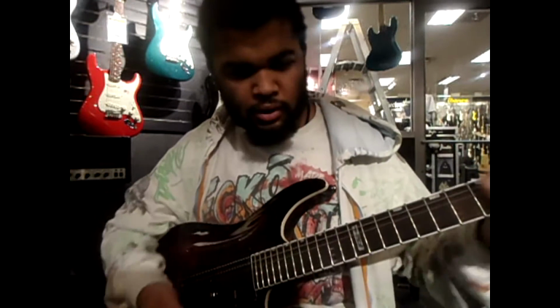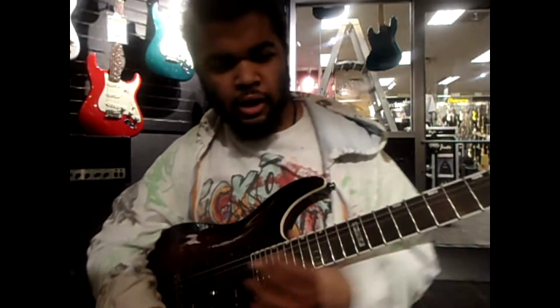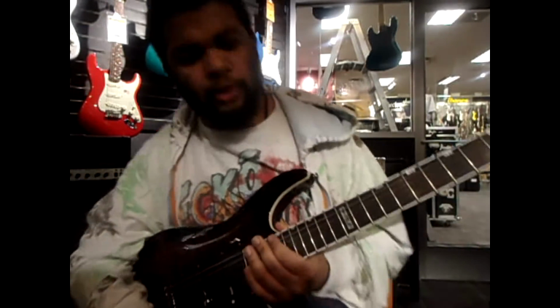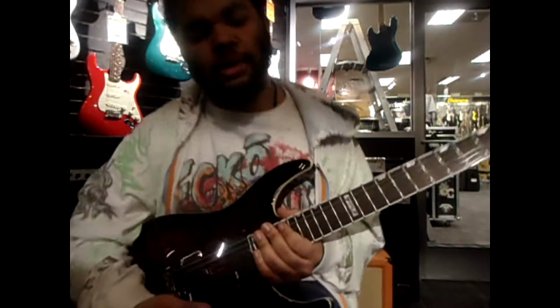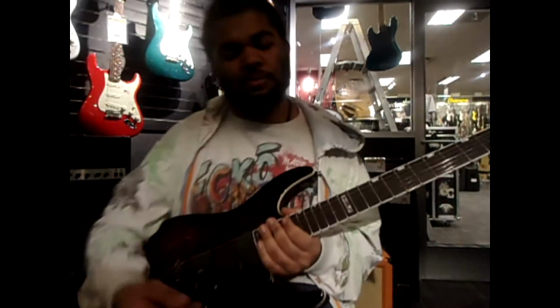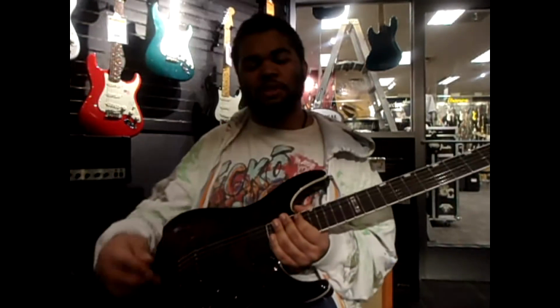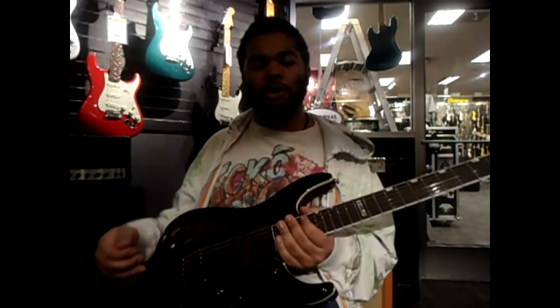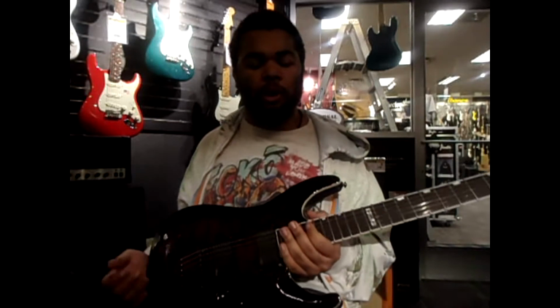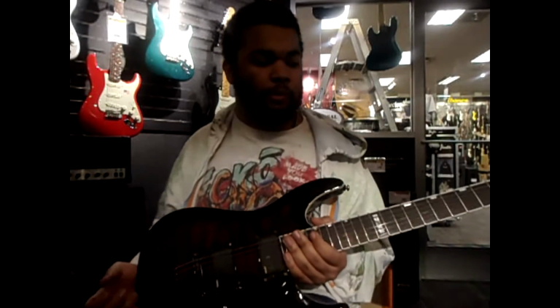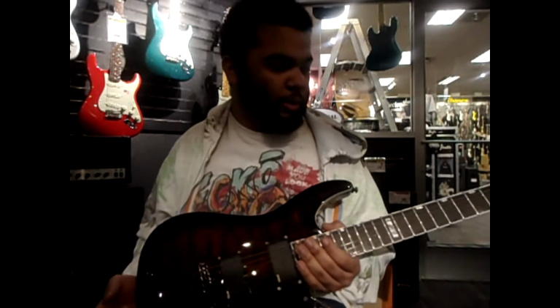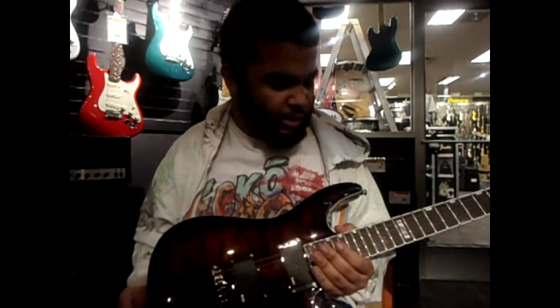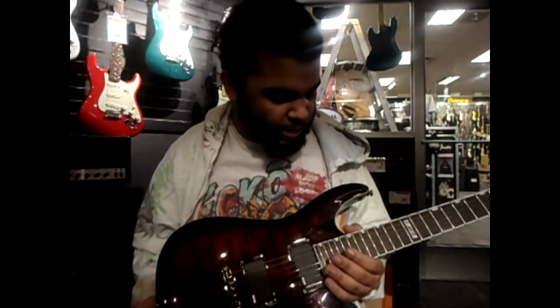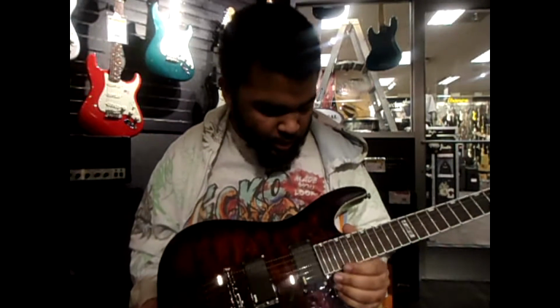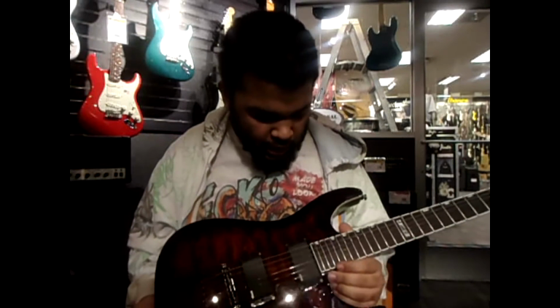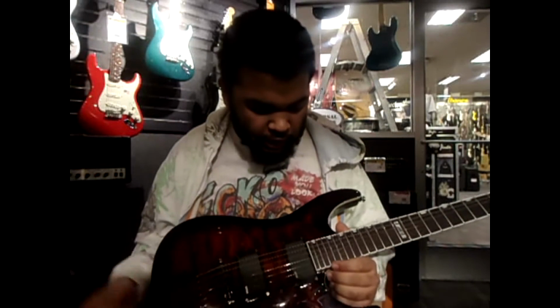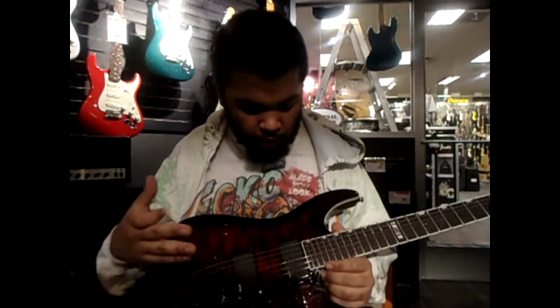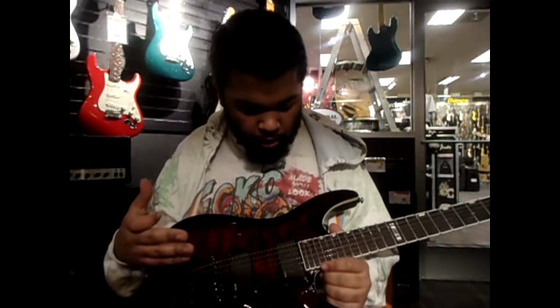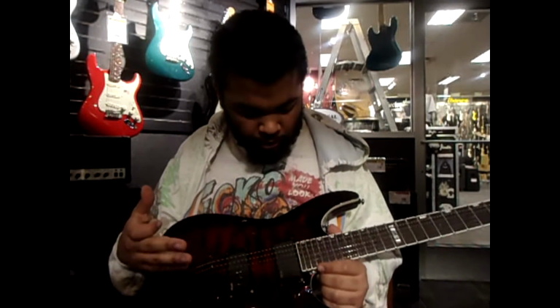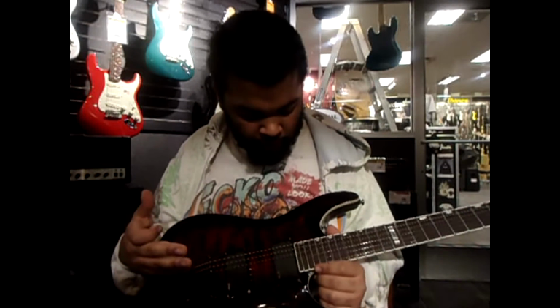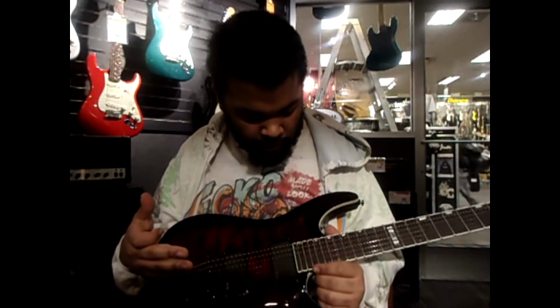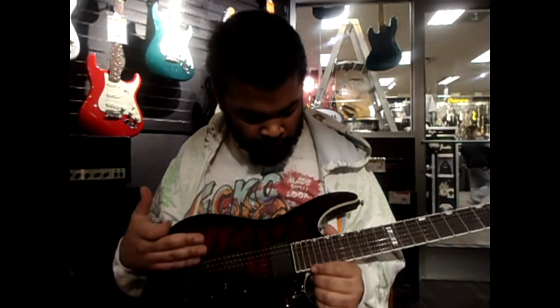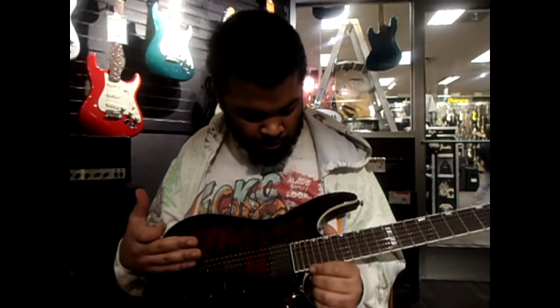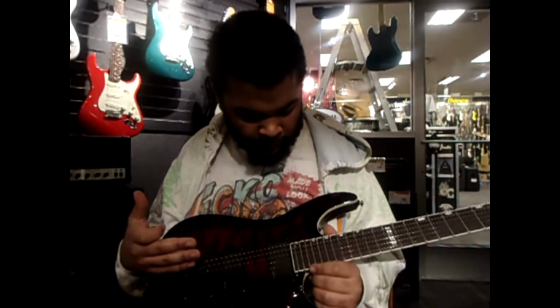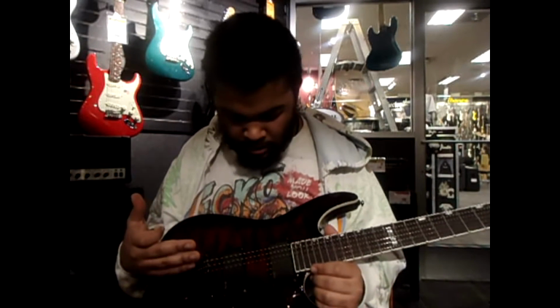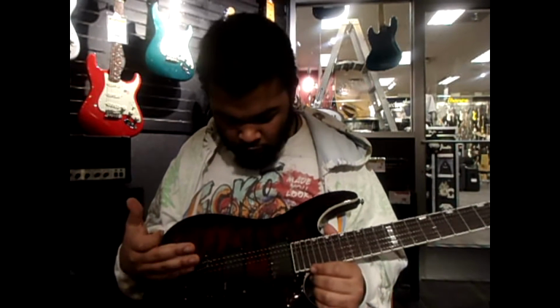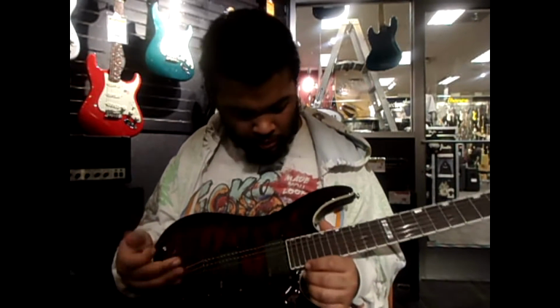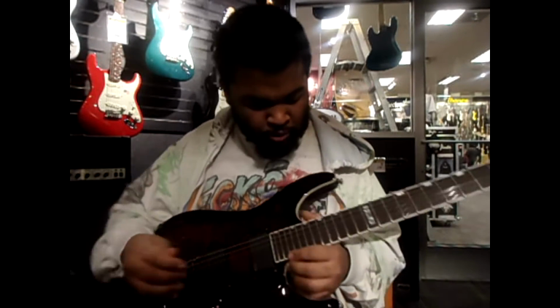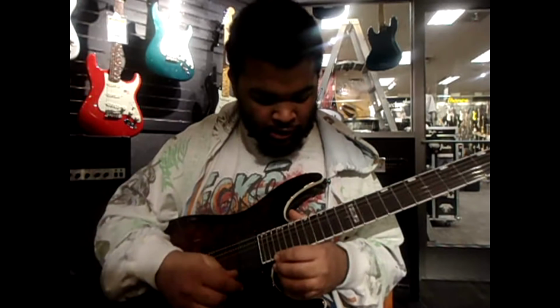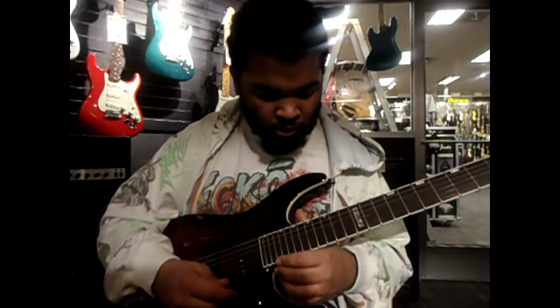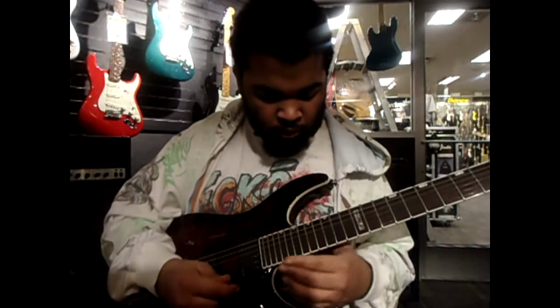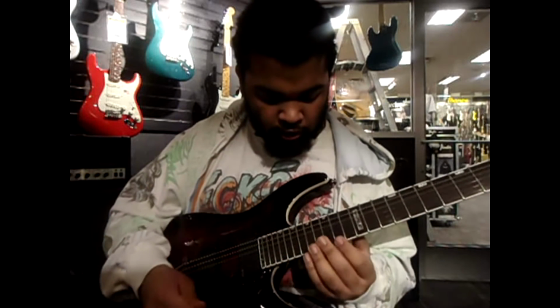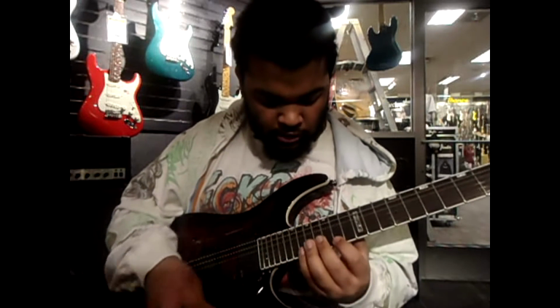Alright, hello guys. This is another review on this guitar. I did another real guitar thing on this guitar with me just playing this solo going like this.